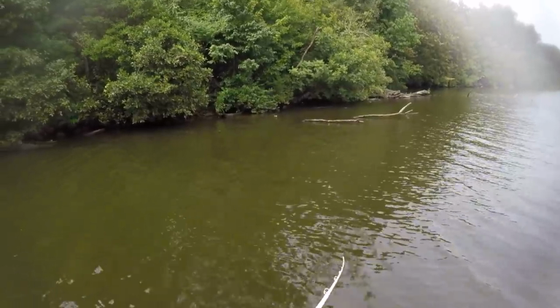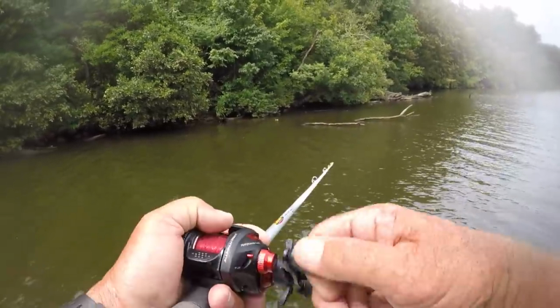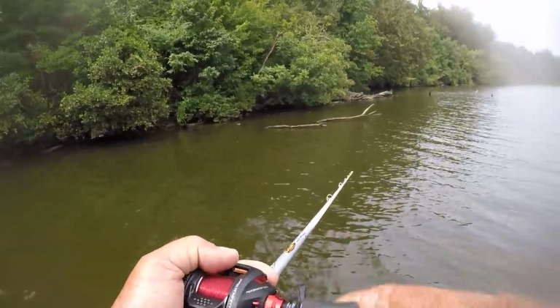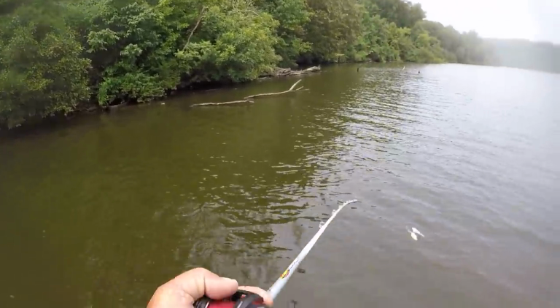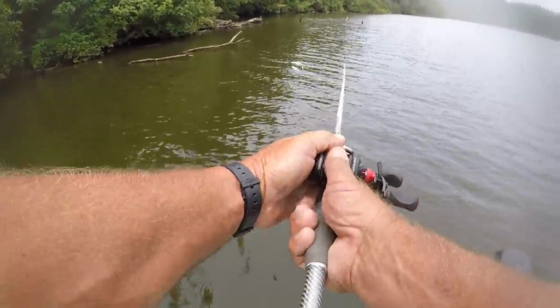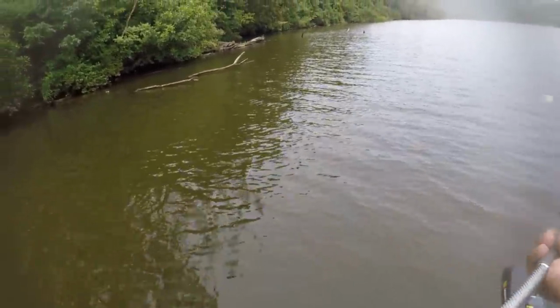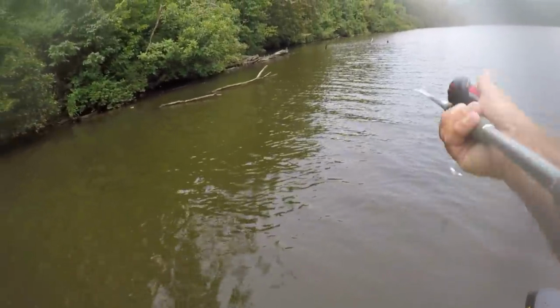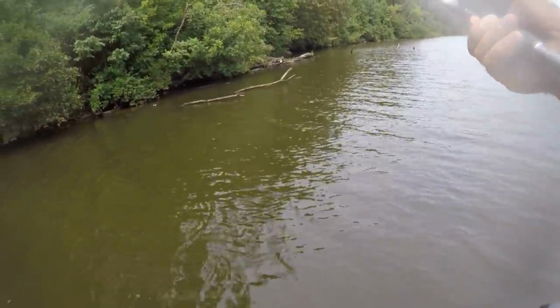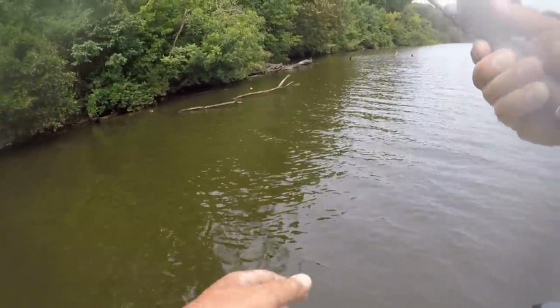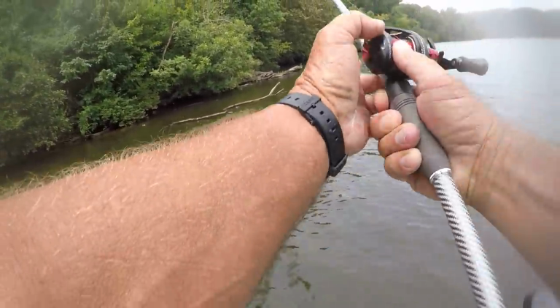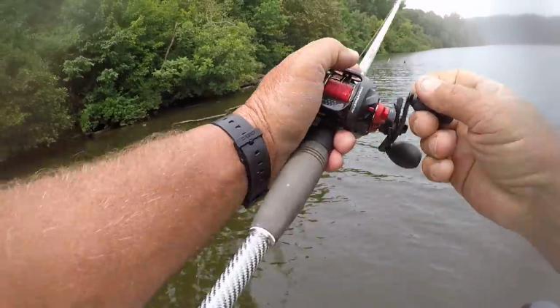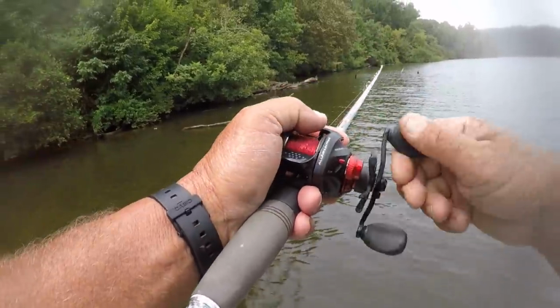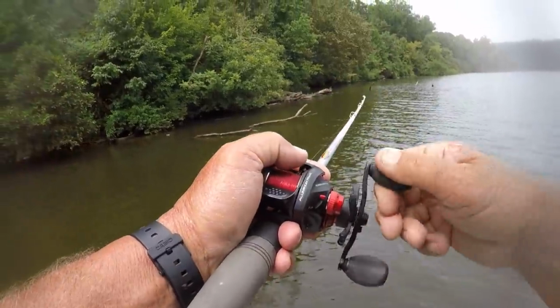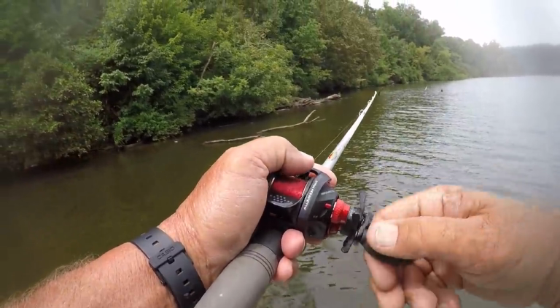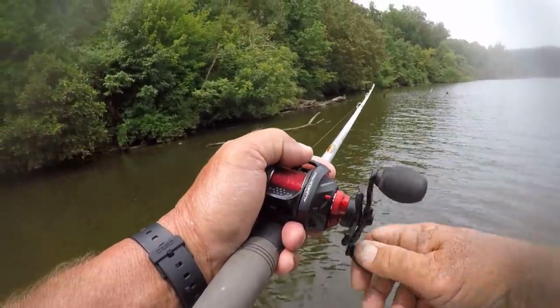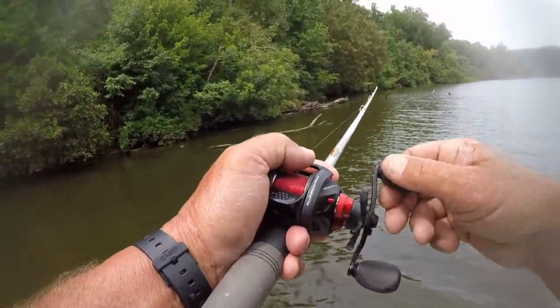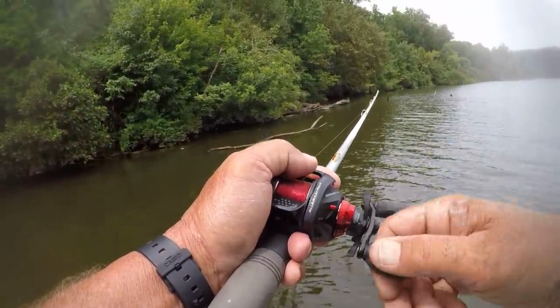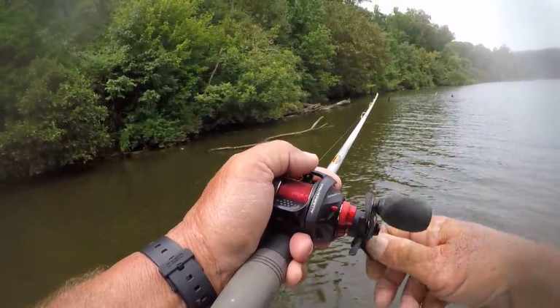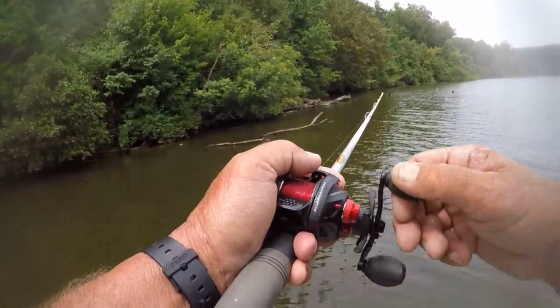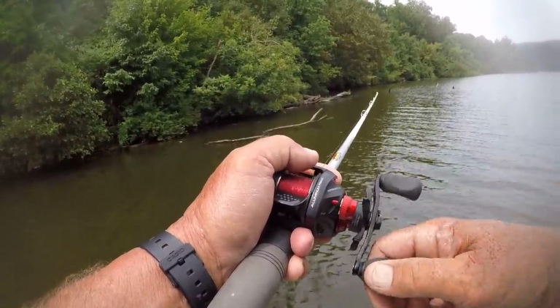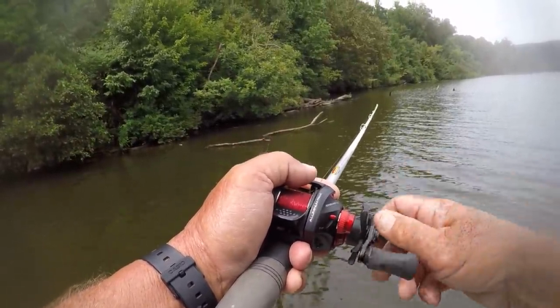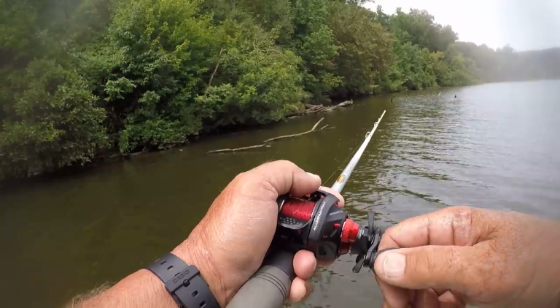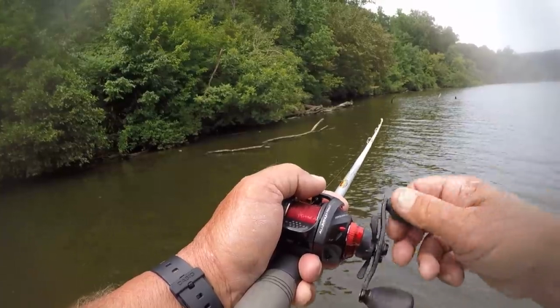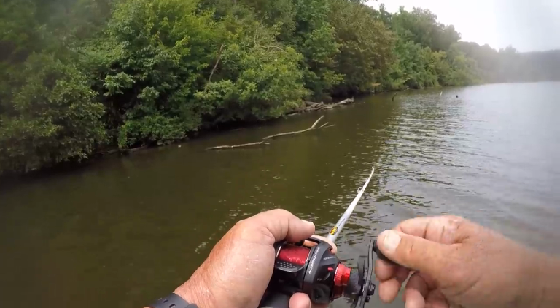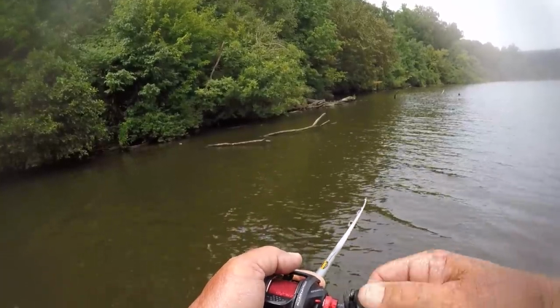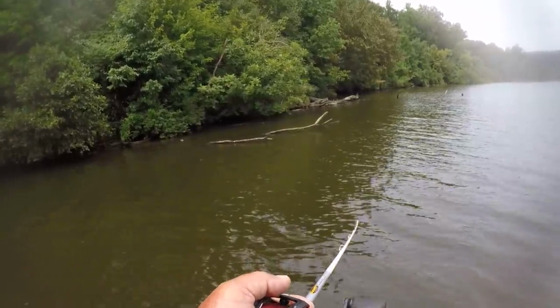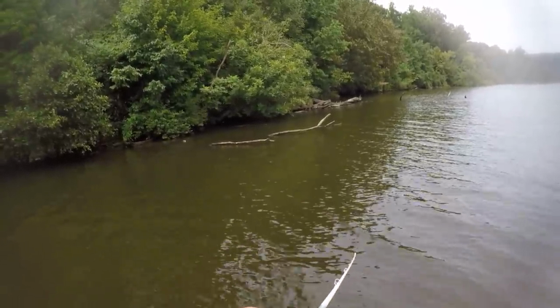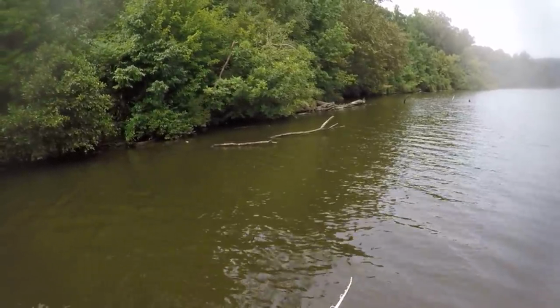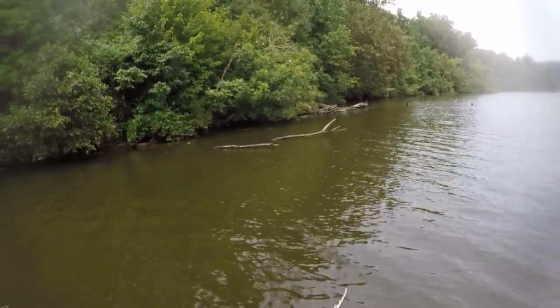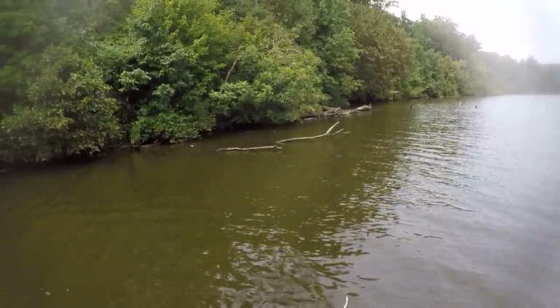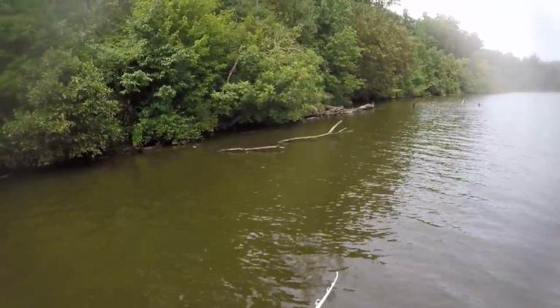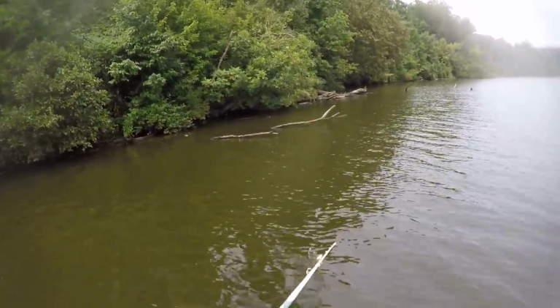I'm keeping this bait in vision right now, keeping those blades visible. I'll let it fade down to where I barely see it. That's how I caught that first fish.